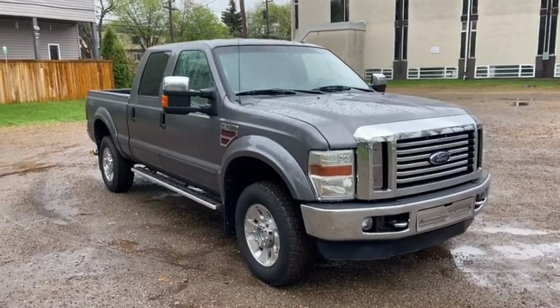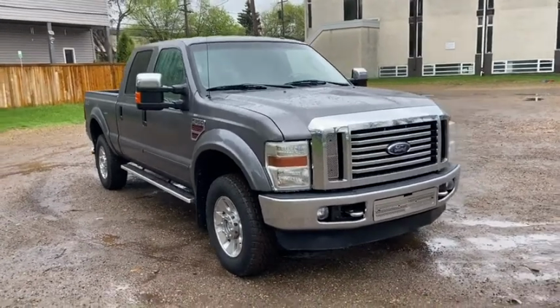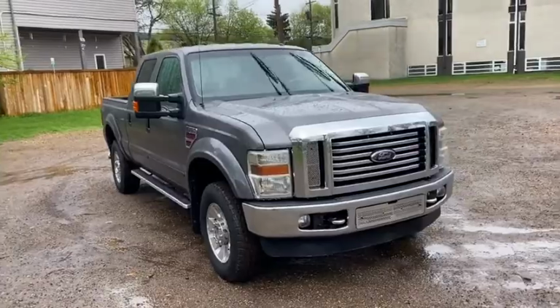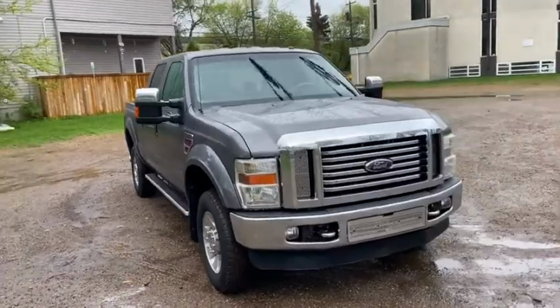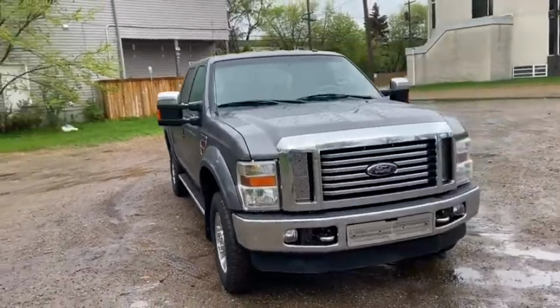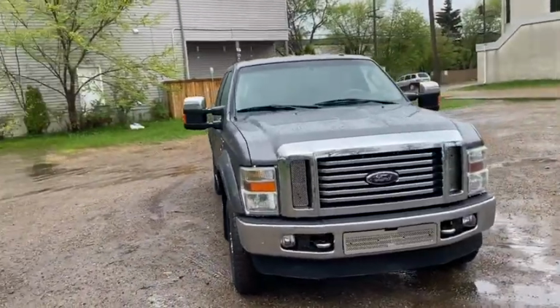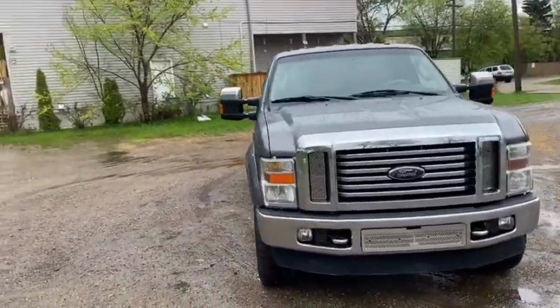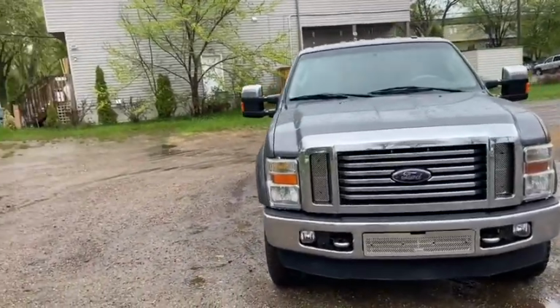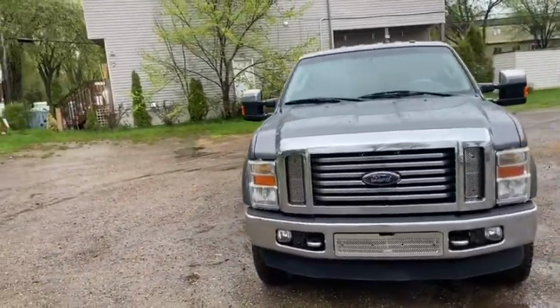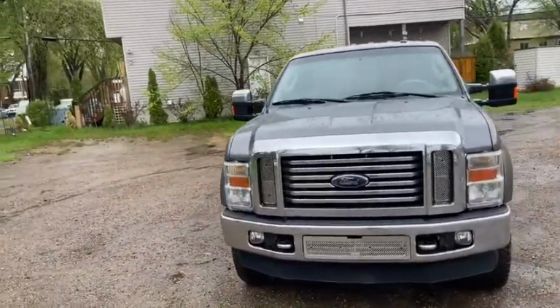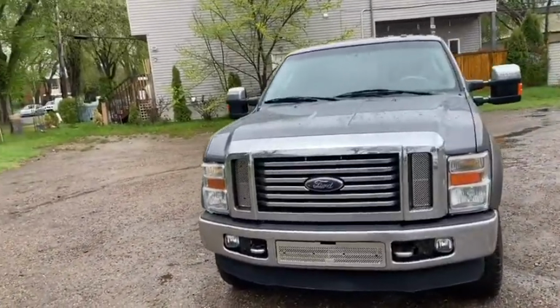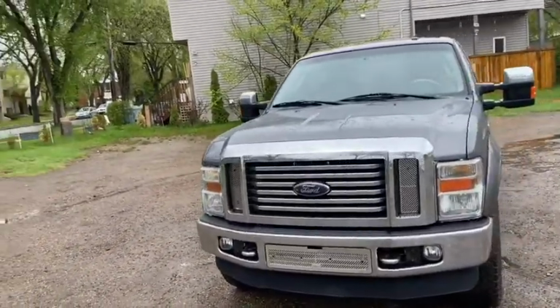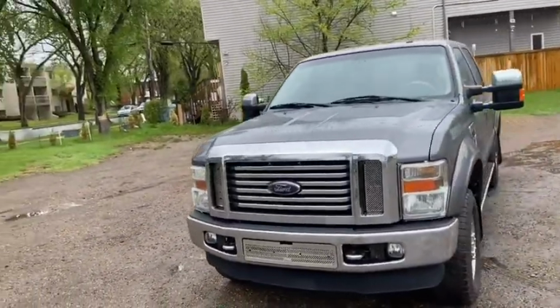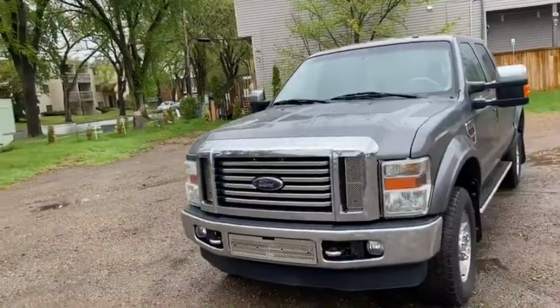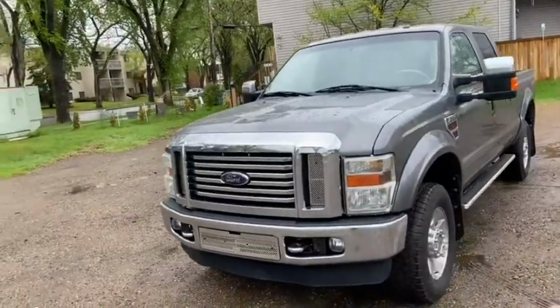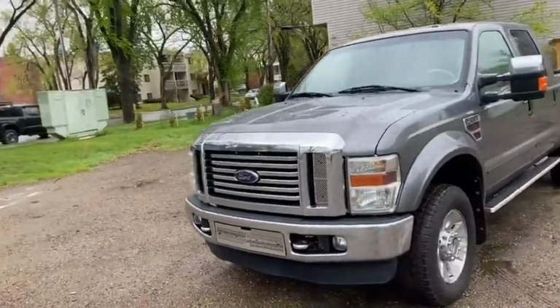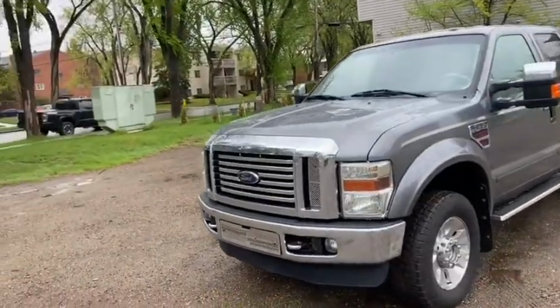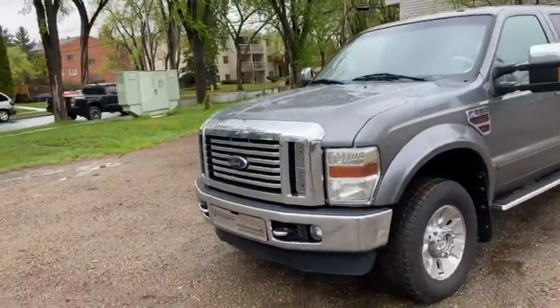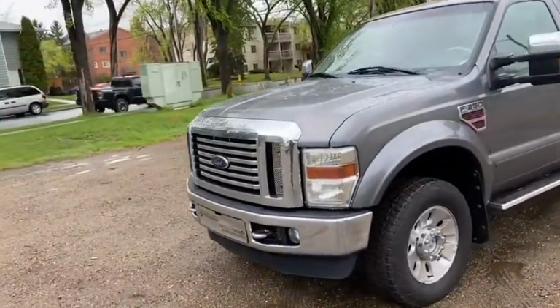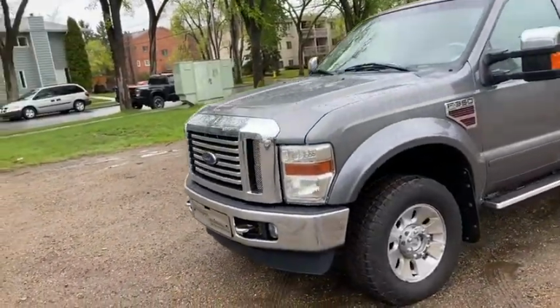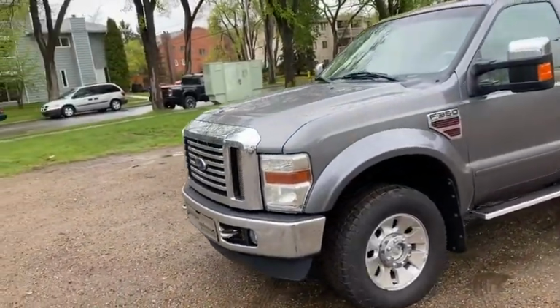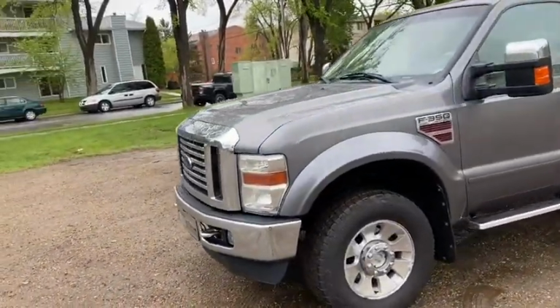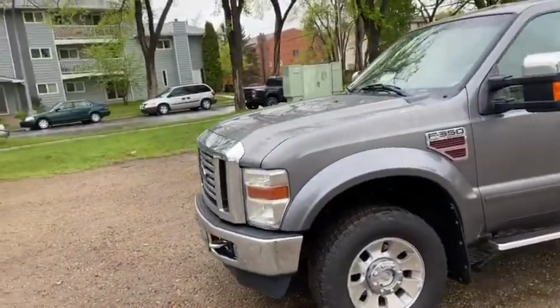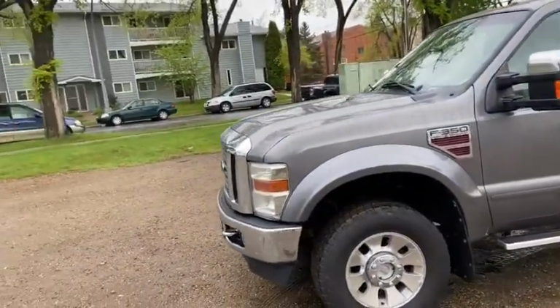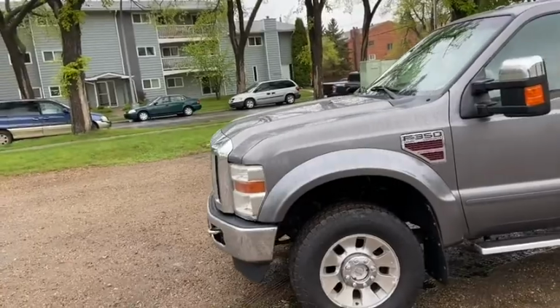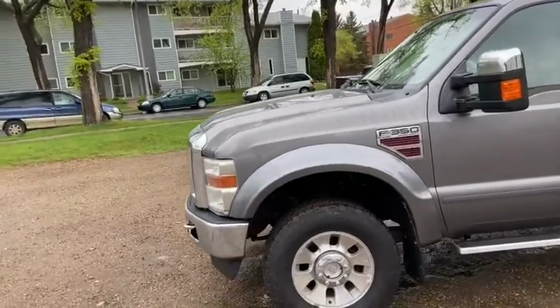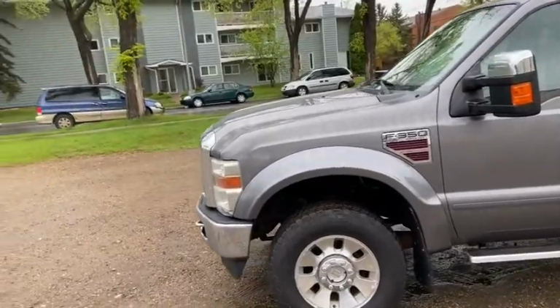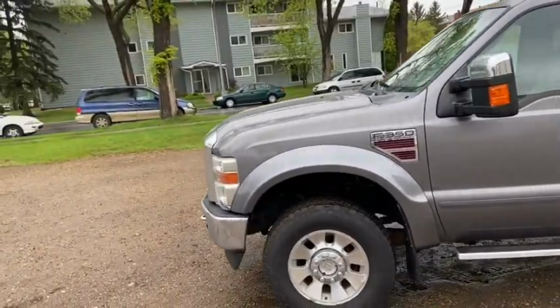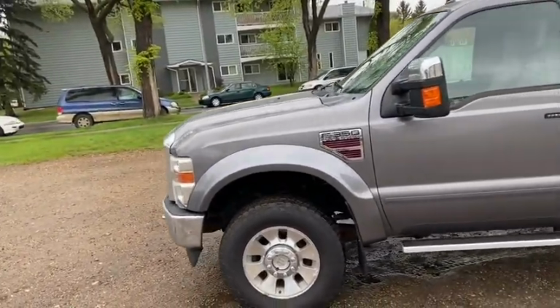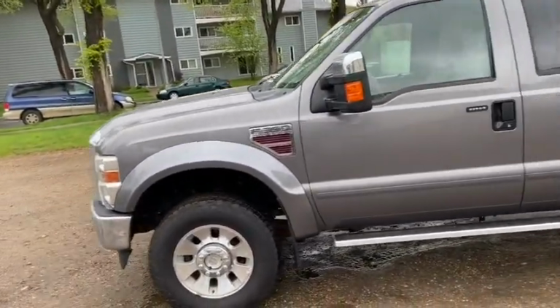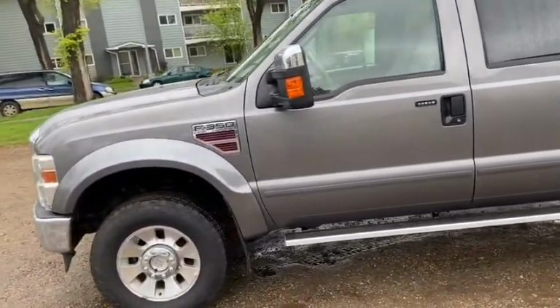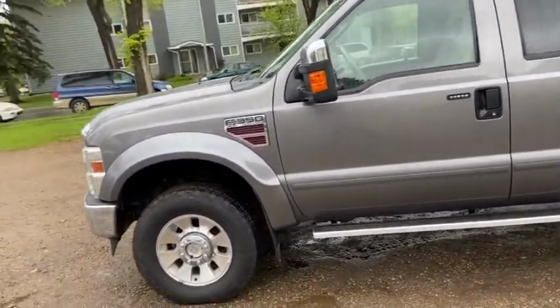This F-350 has the 6.4 litre V8 Power Stroke diesel engine with automatic transmission and four-wheel drive. On this truck you have halogen headlights with fog lamps and front tow hooks. We have chrome accents including your front grille as well as your step bars.